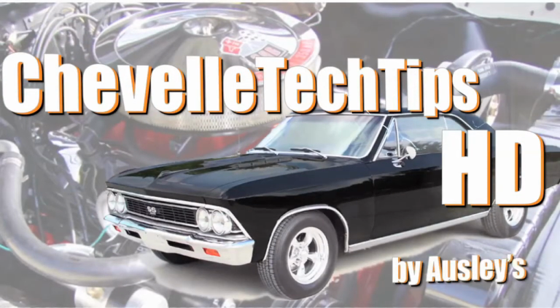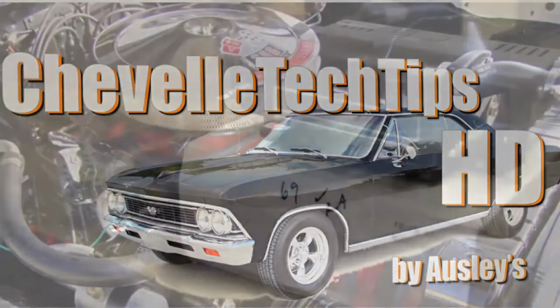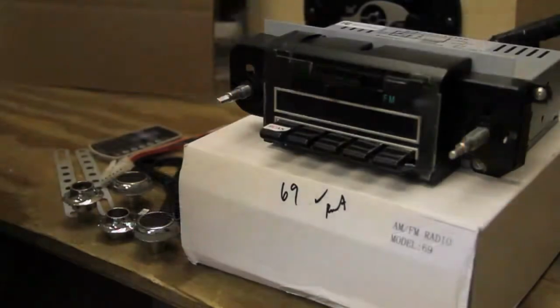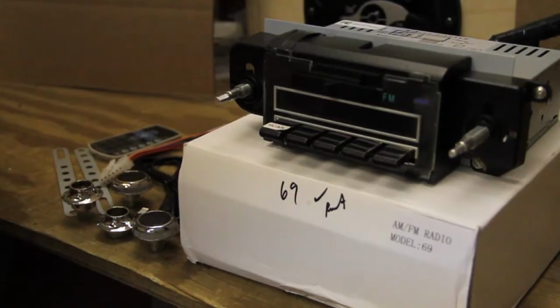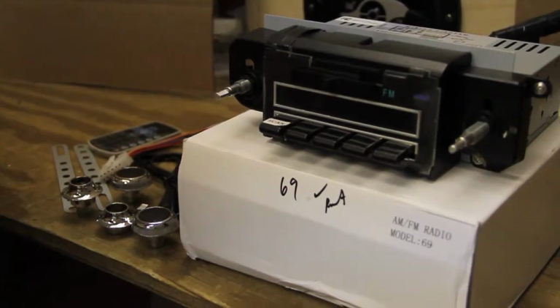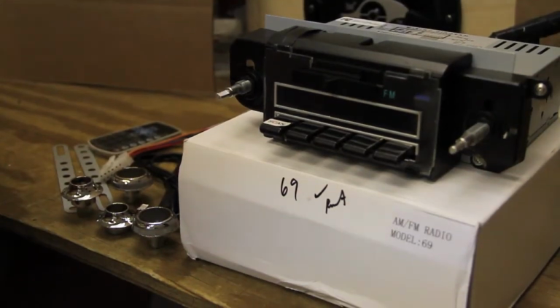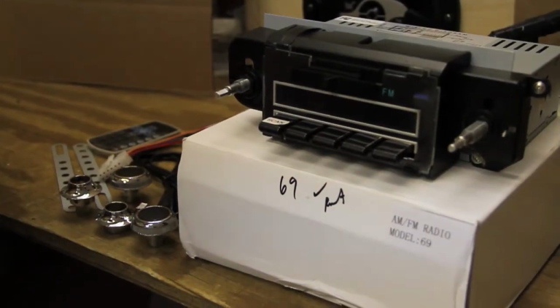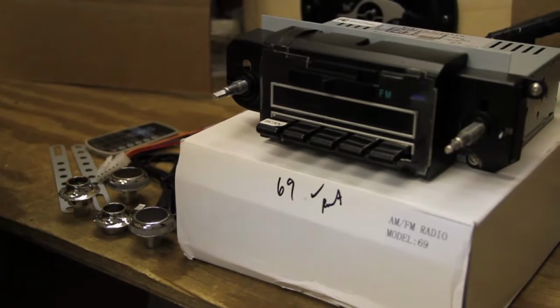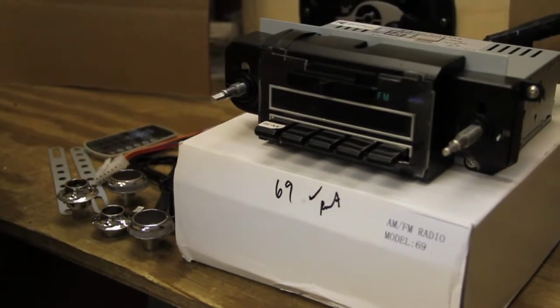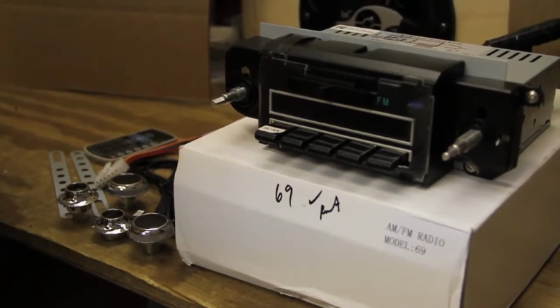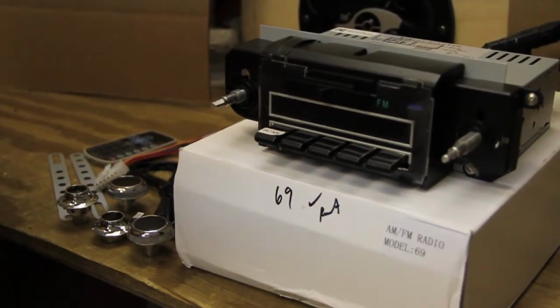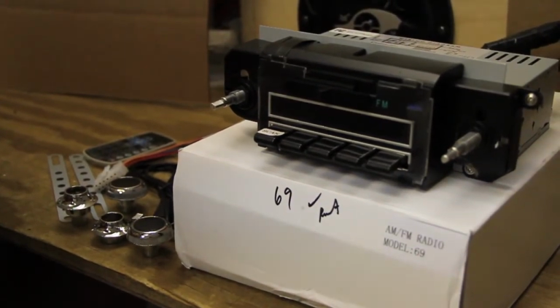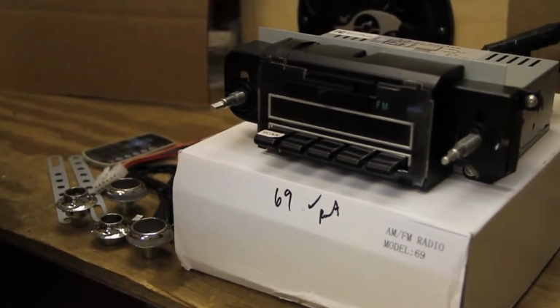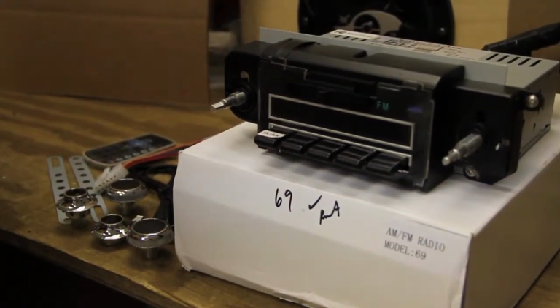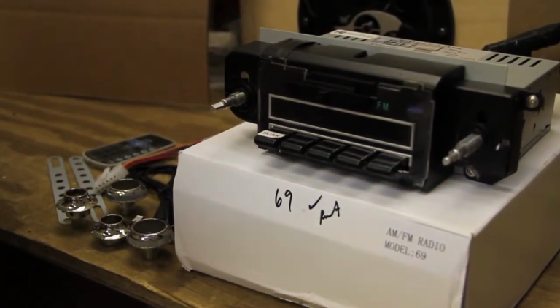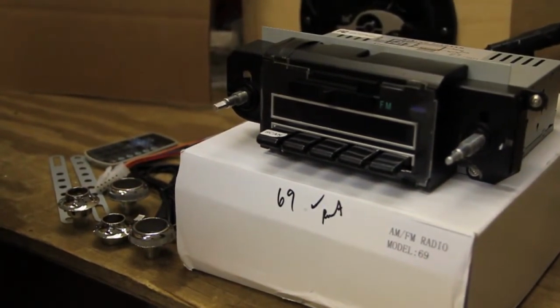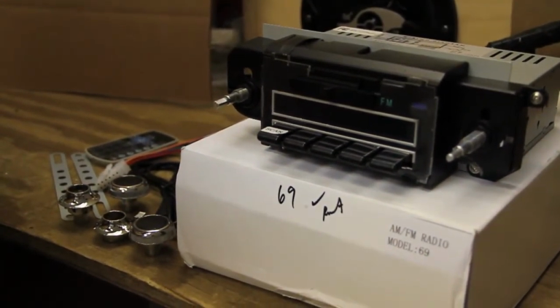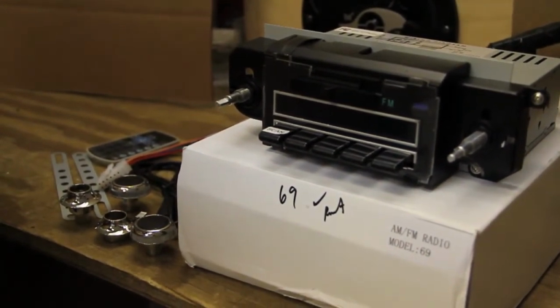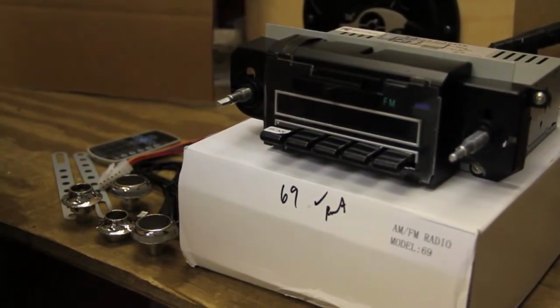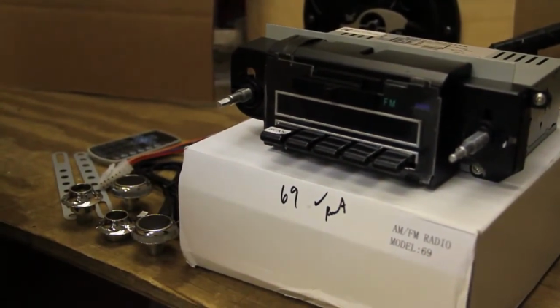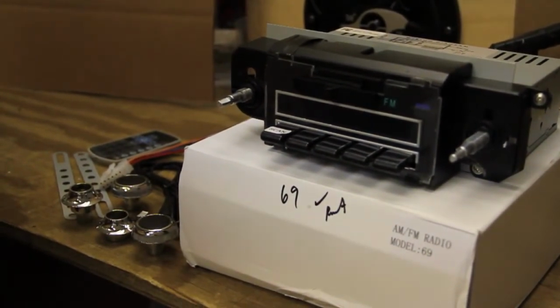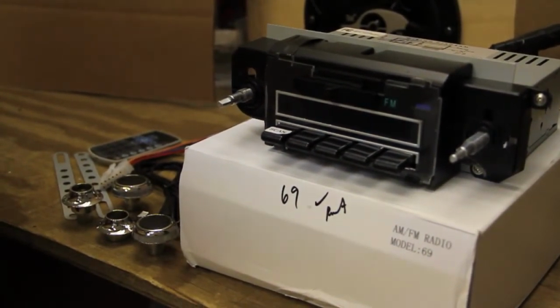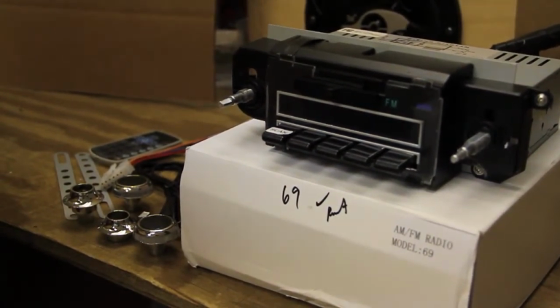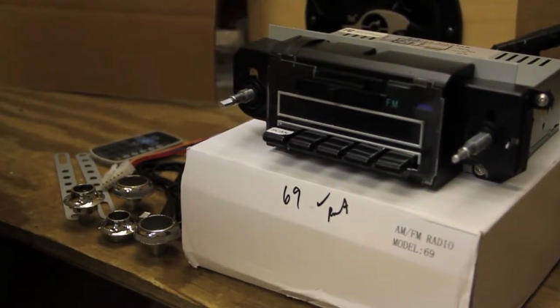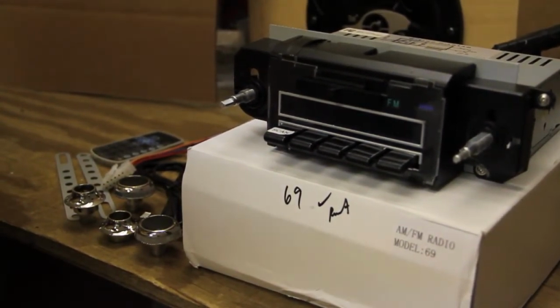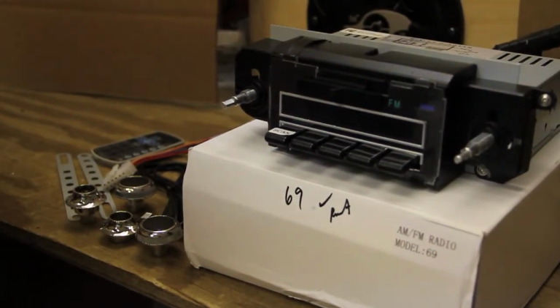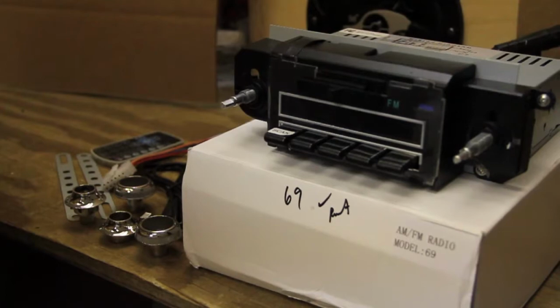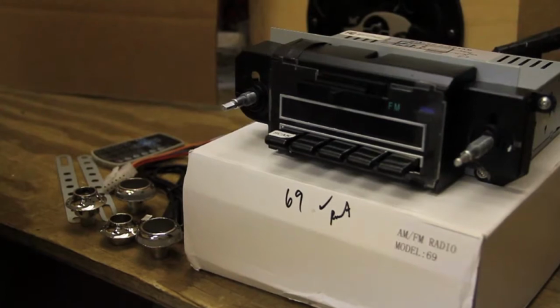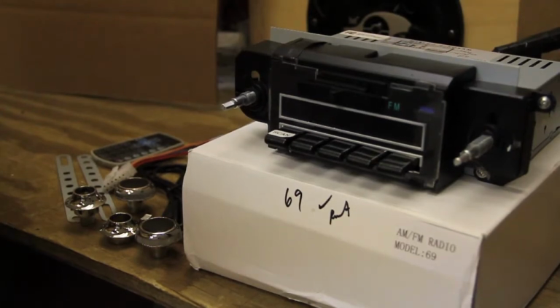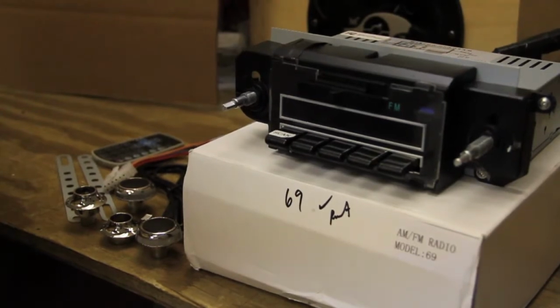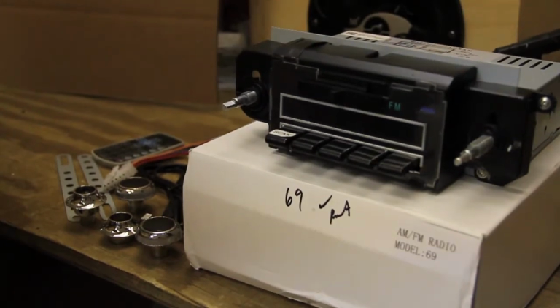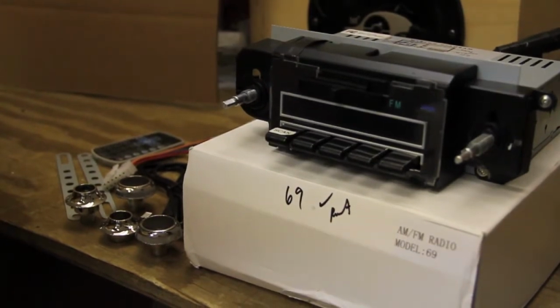This is our new 1969 Chevelle, El Camino, Camaro, Impala, and Nova AM FM radio.